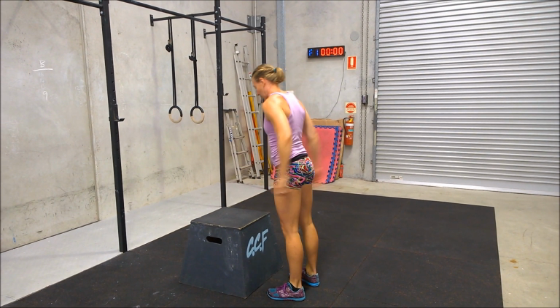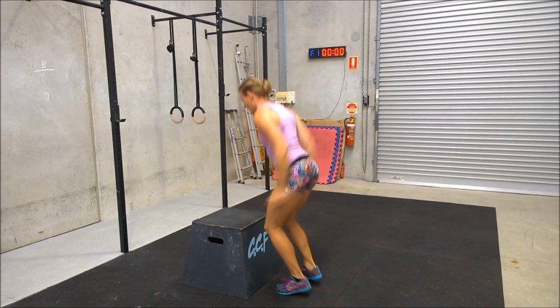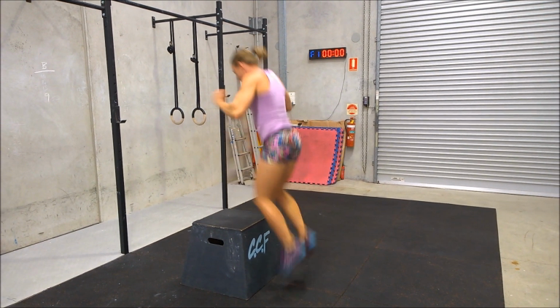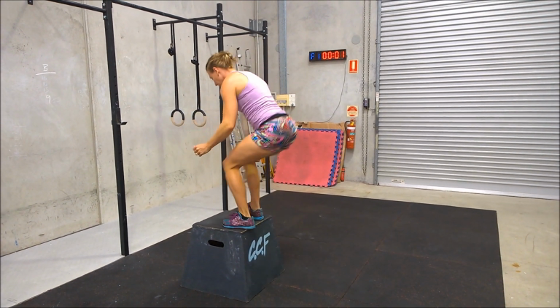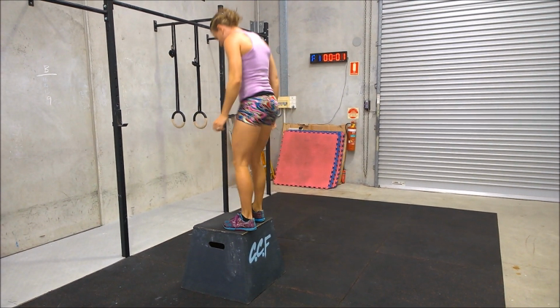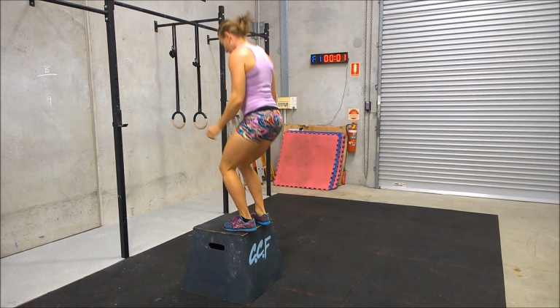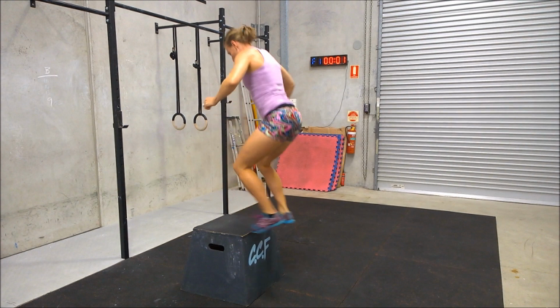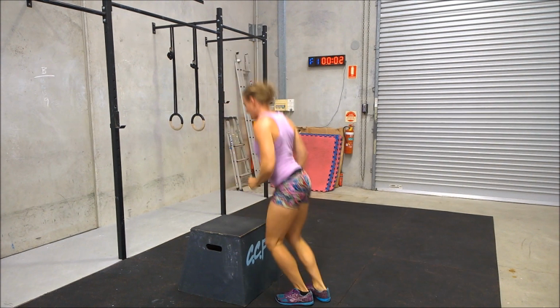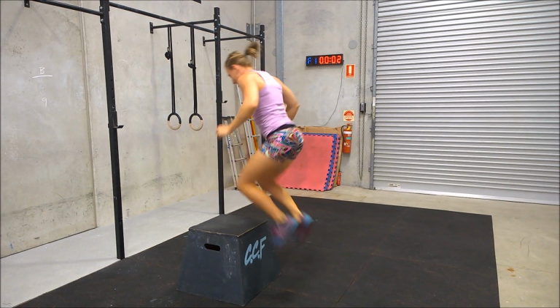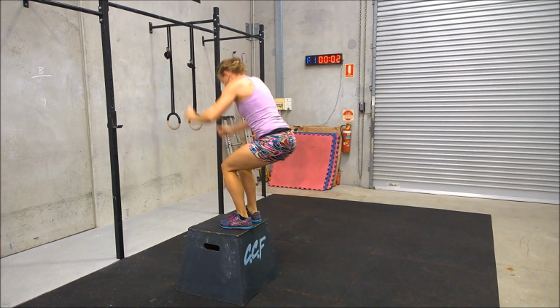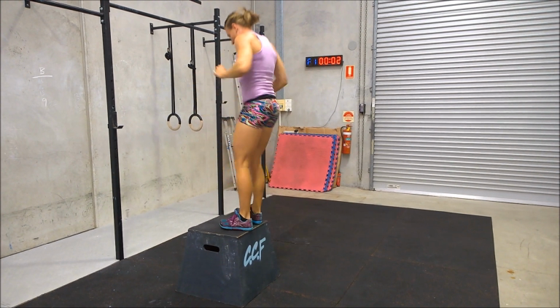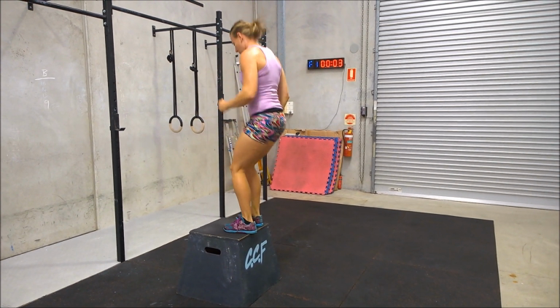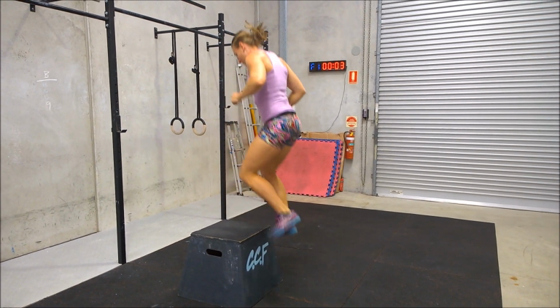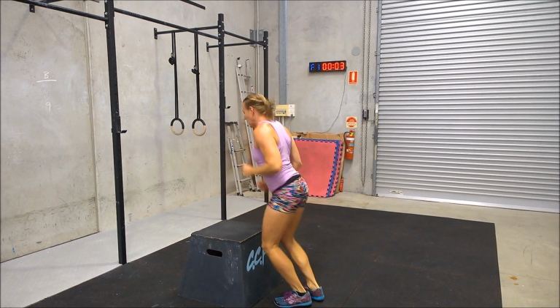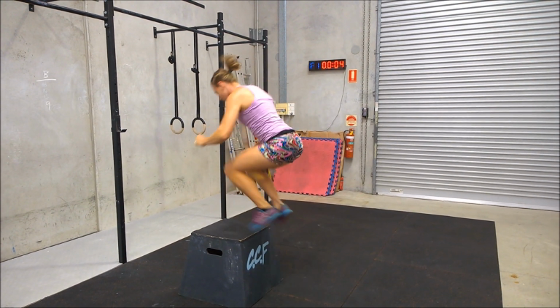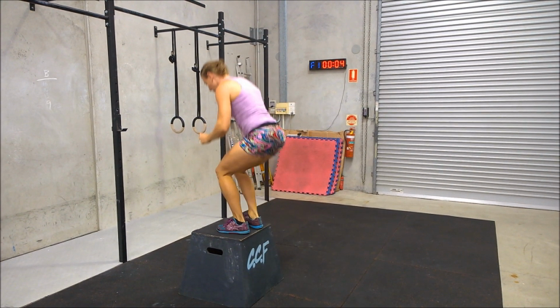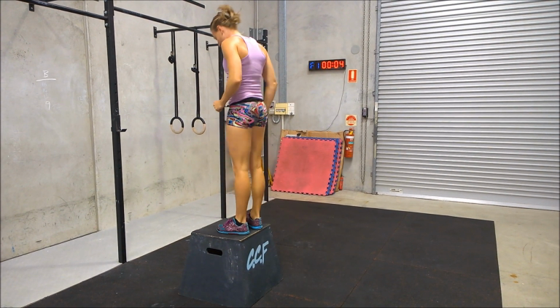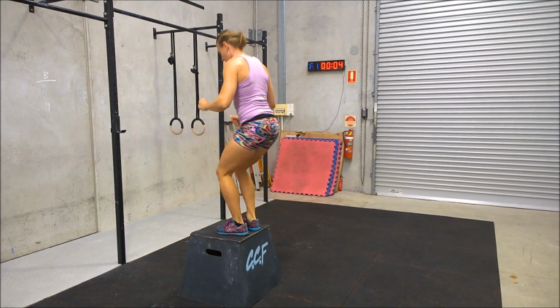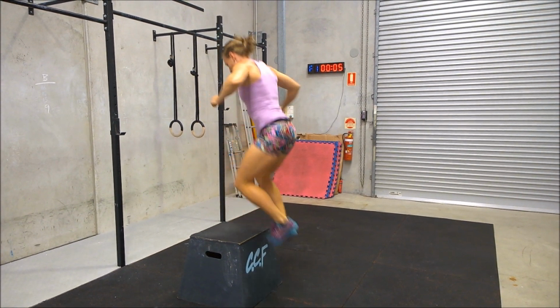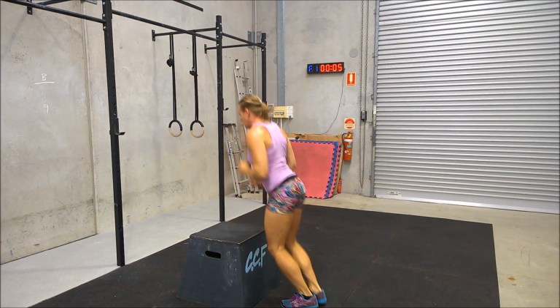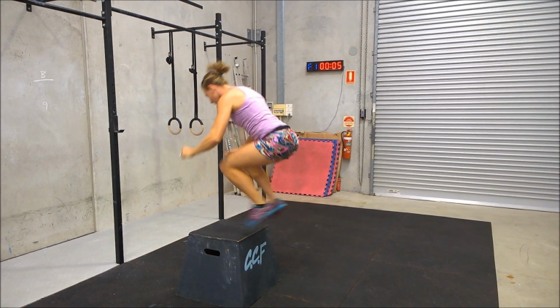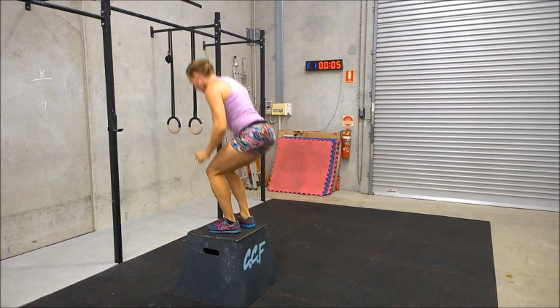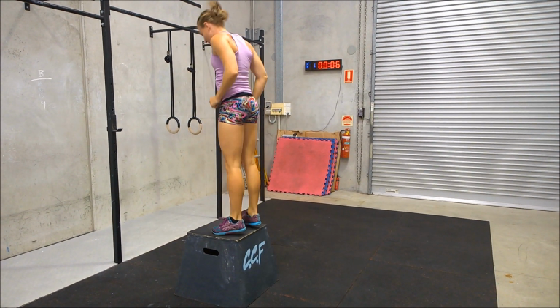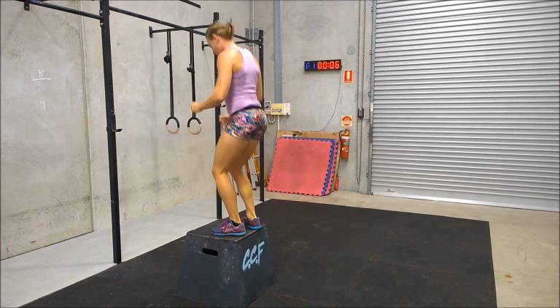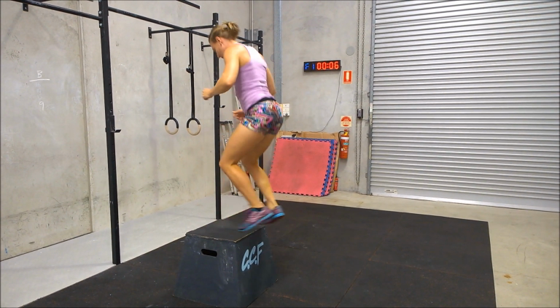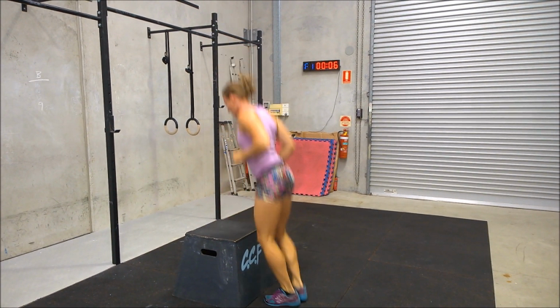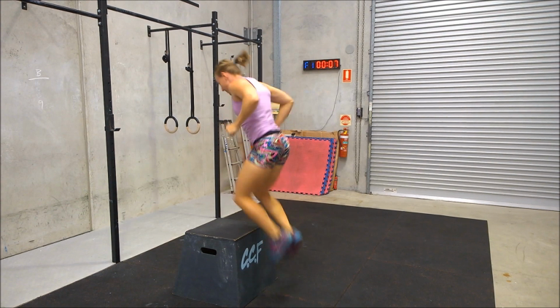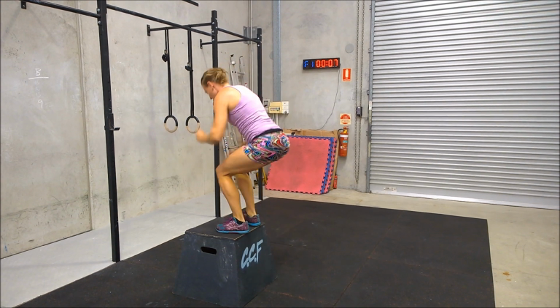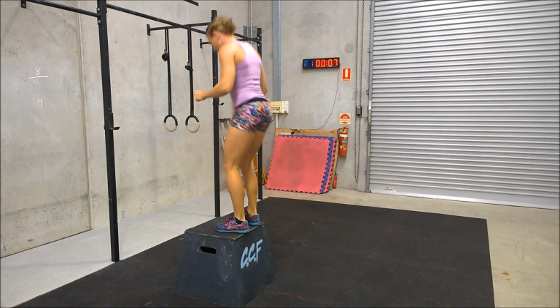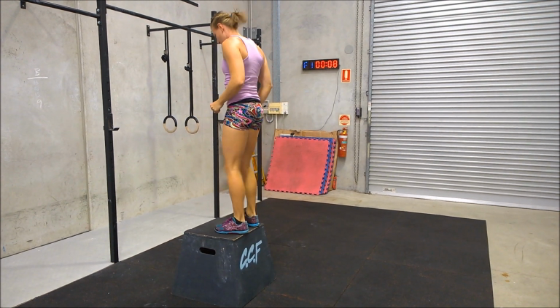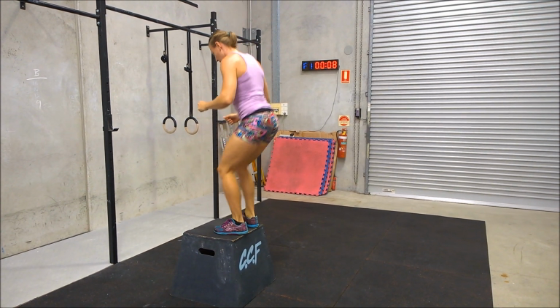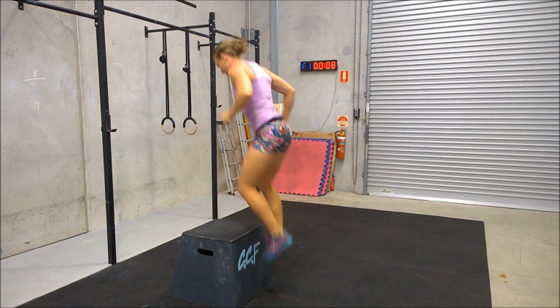So hopefully this helps and gets you thinking outside of the square a little bit, and good luck in the CrossFit Open this year.